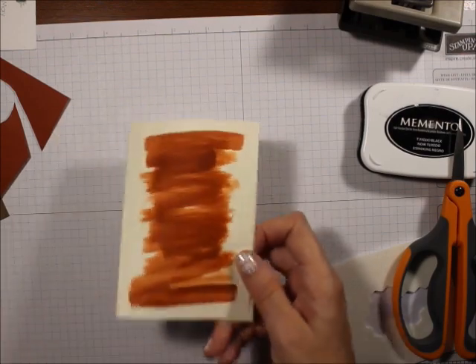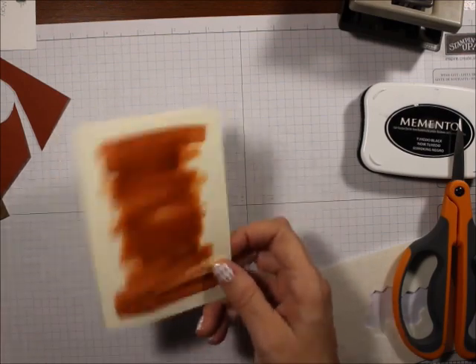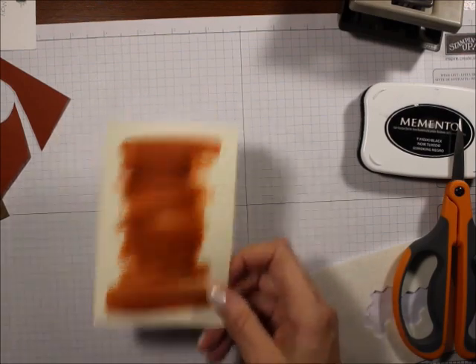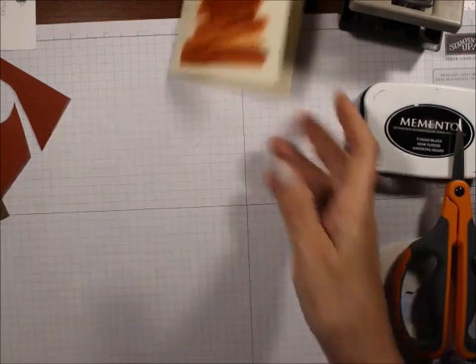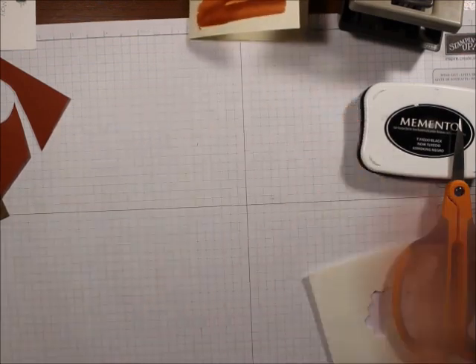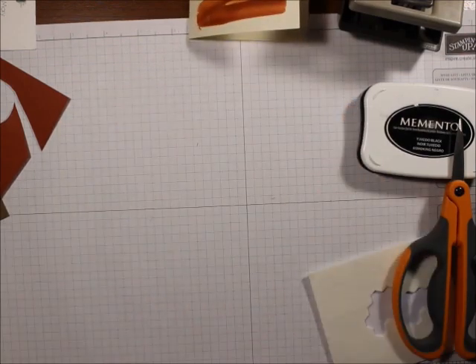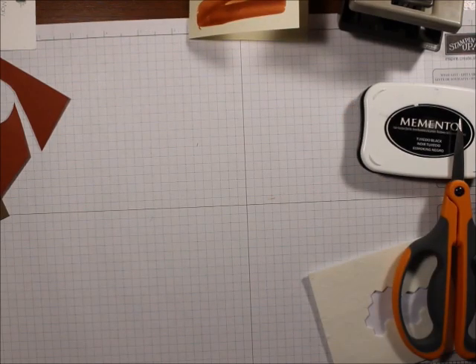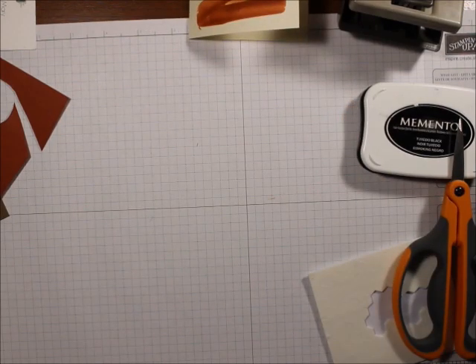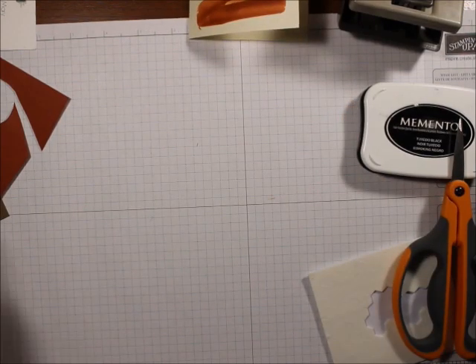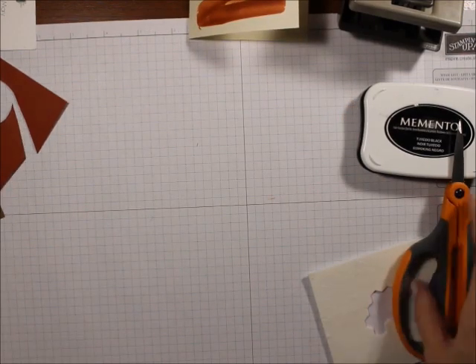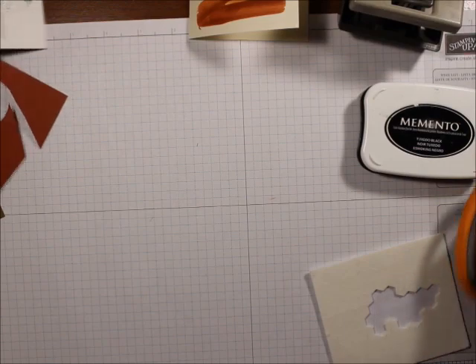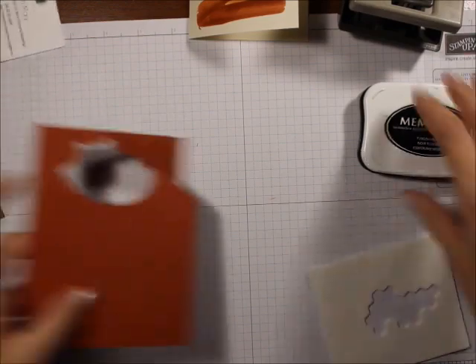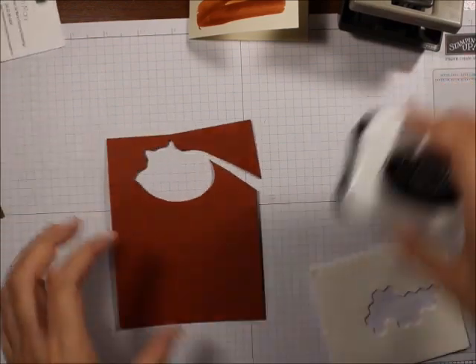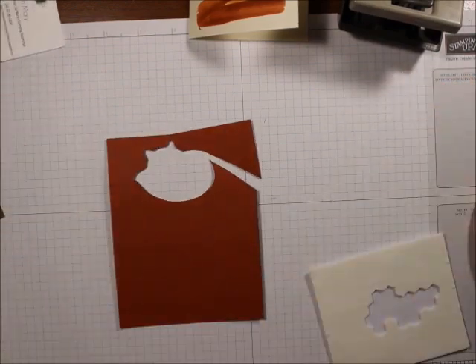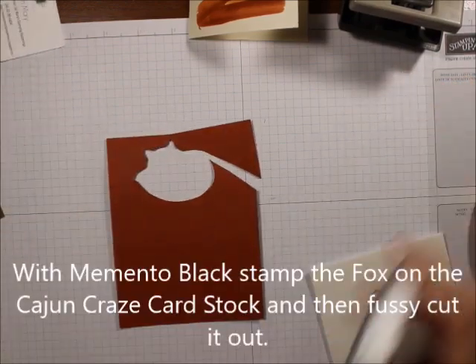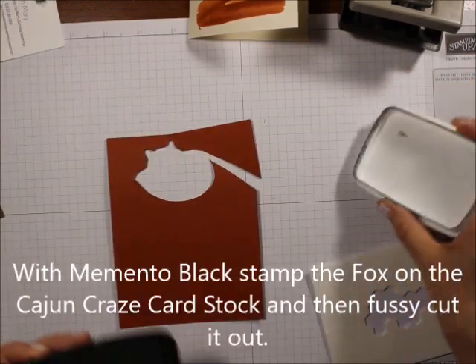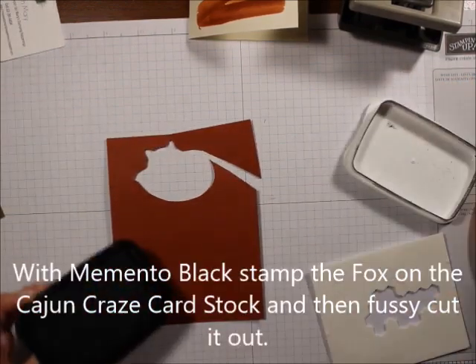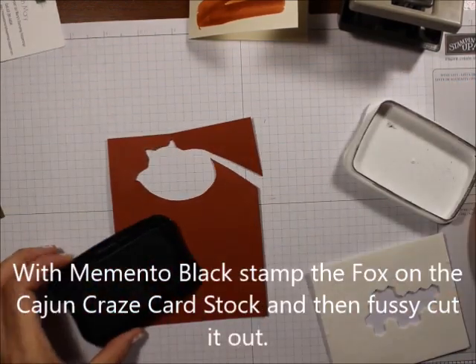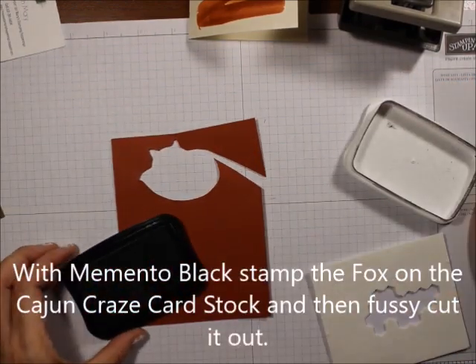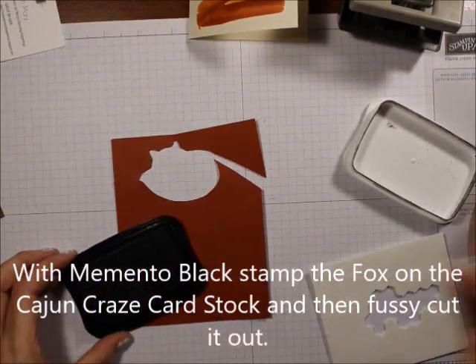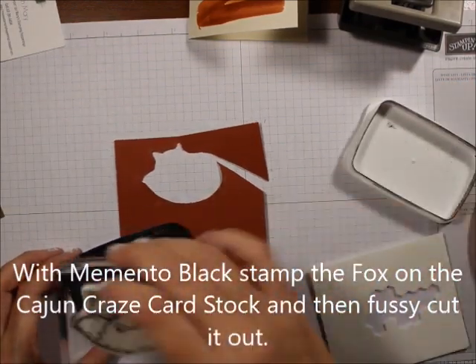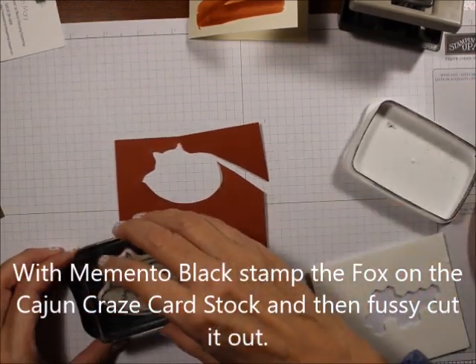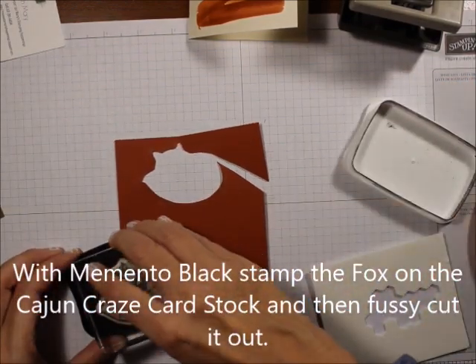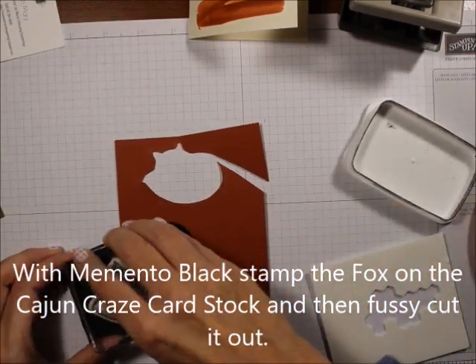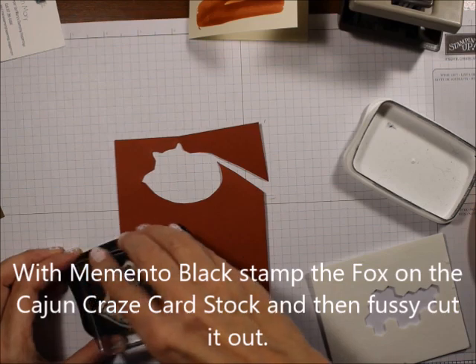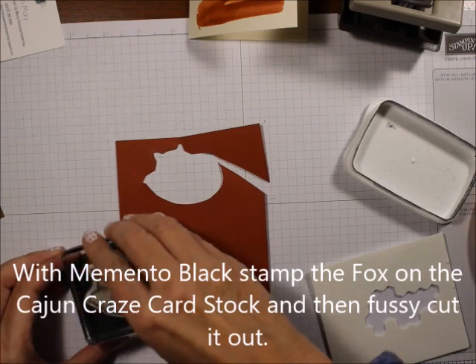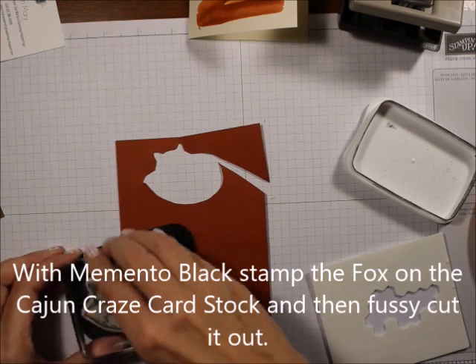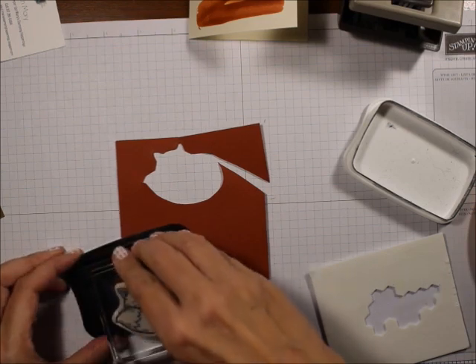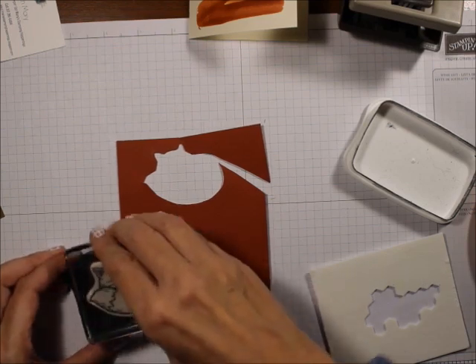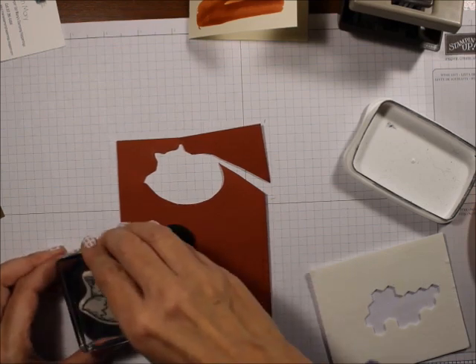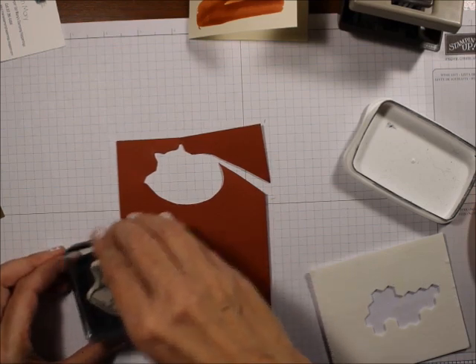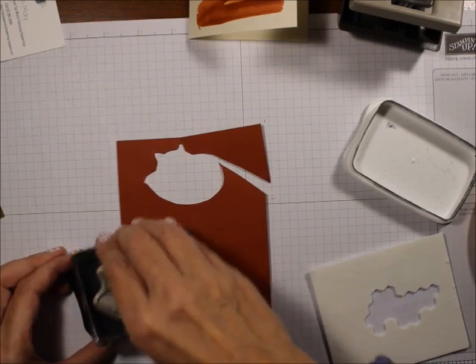Now if you're impatient, take out your heat tool and dry it that way. I am going to stamp the fox in Cajun Craze.